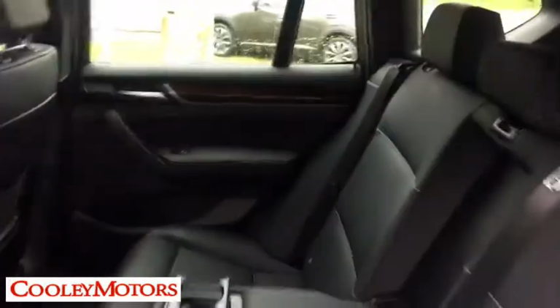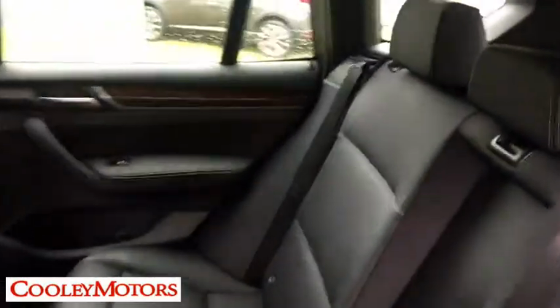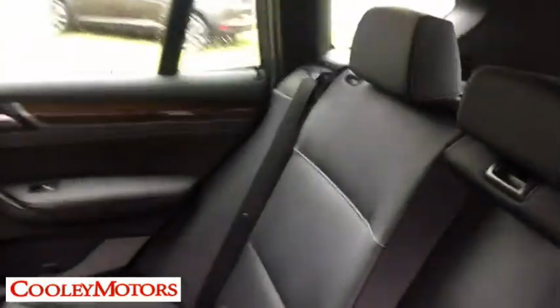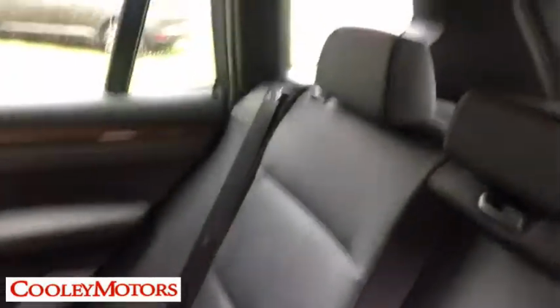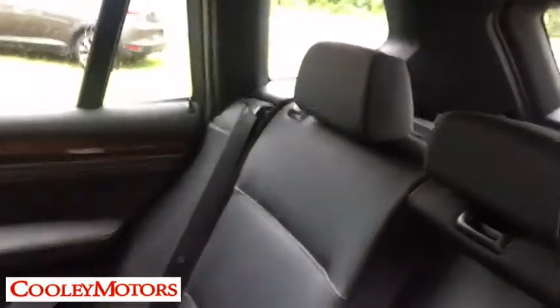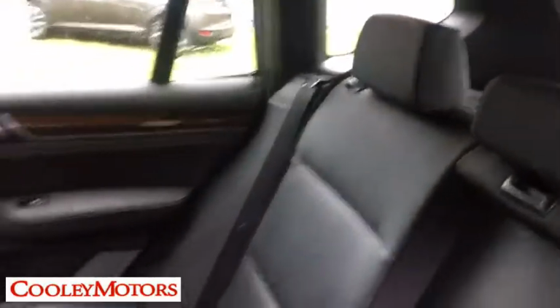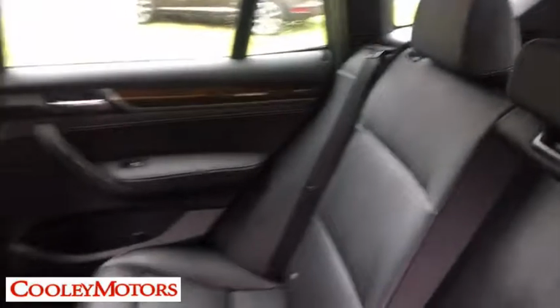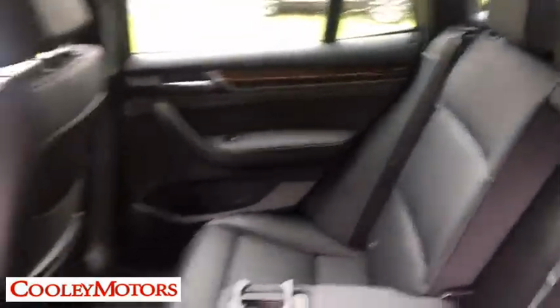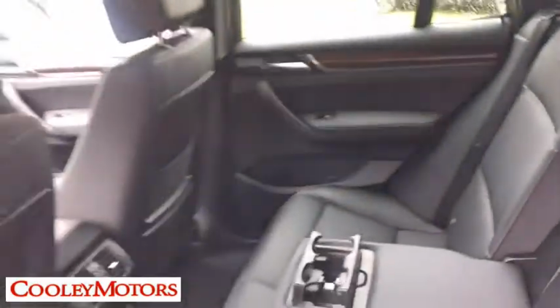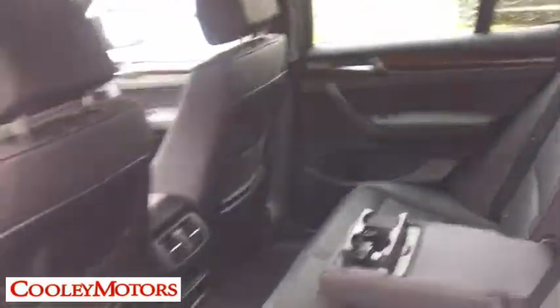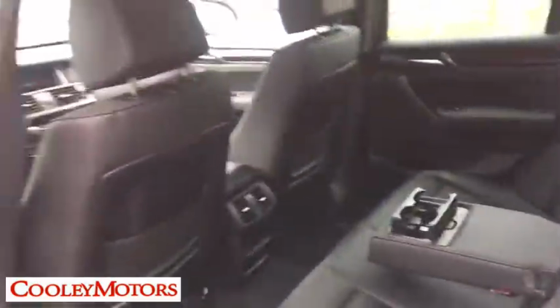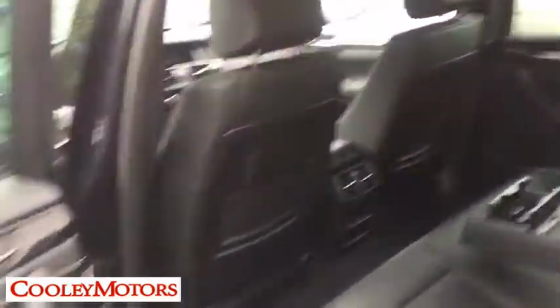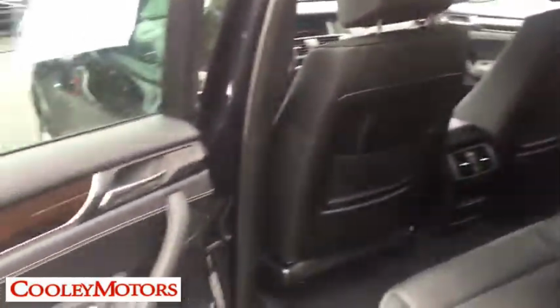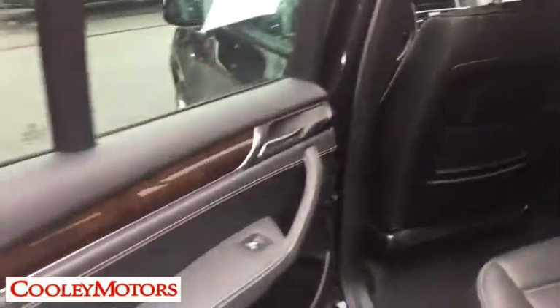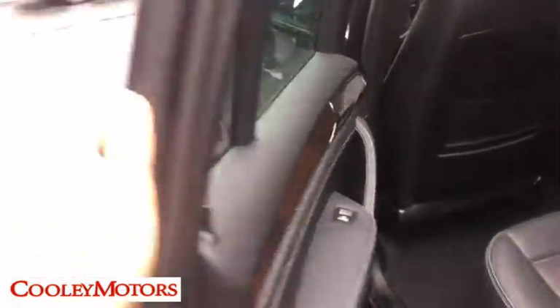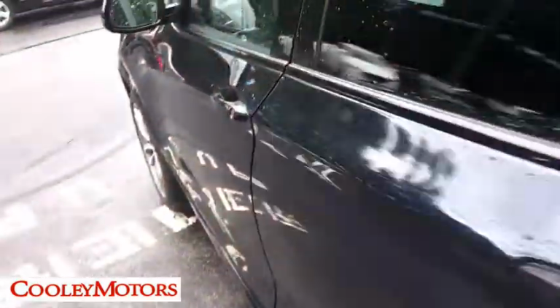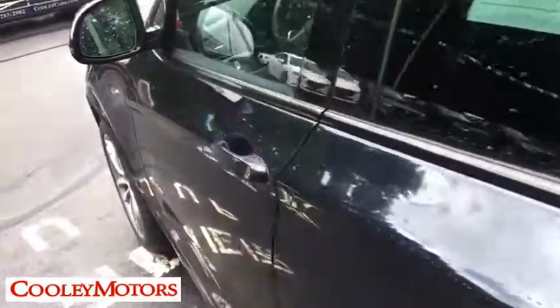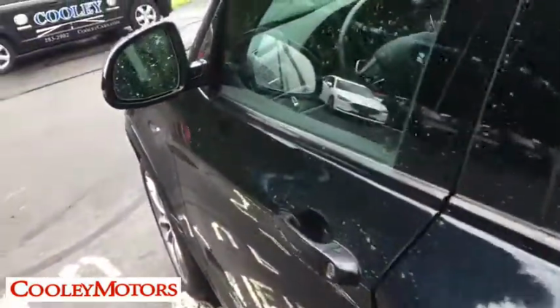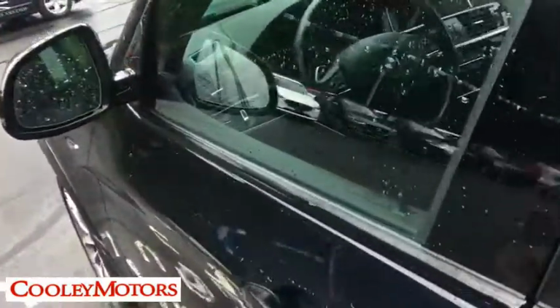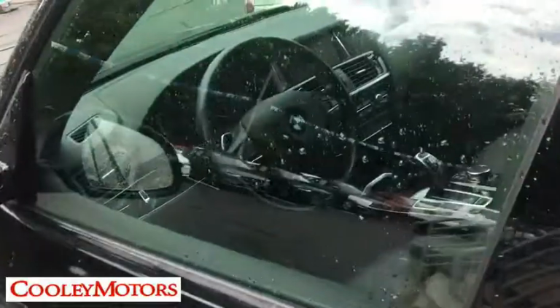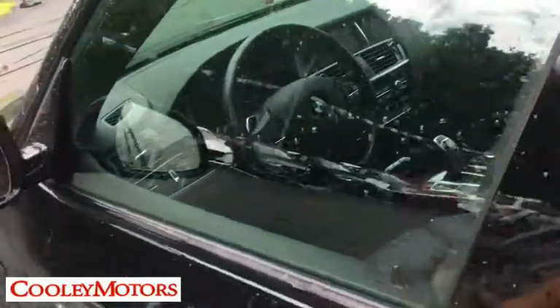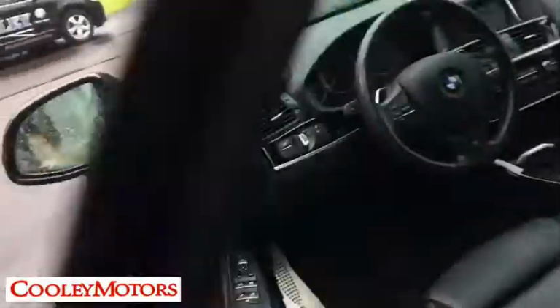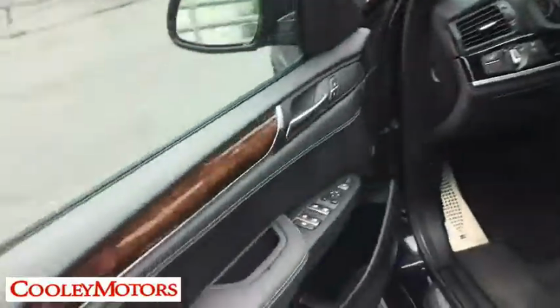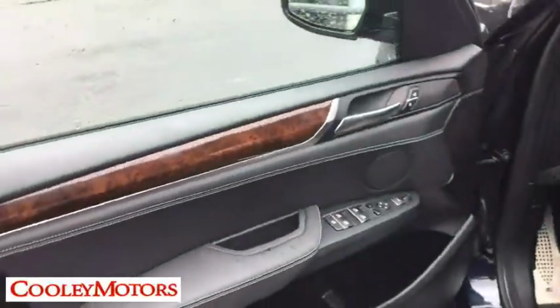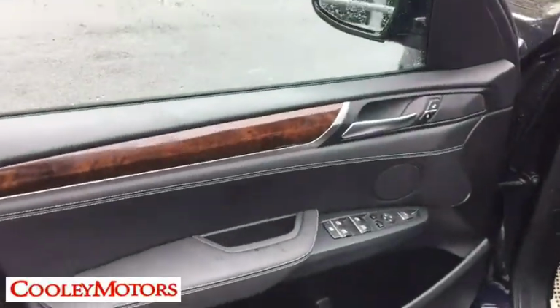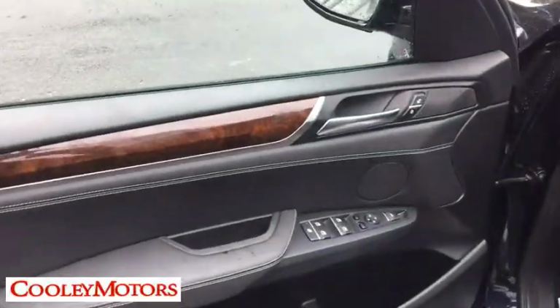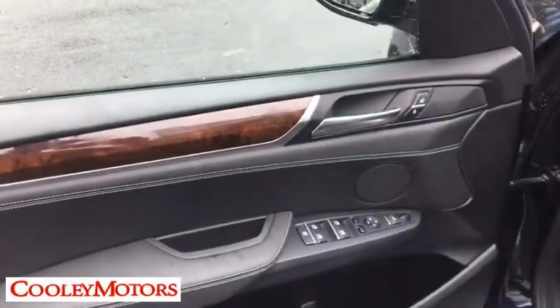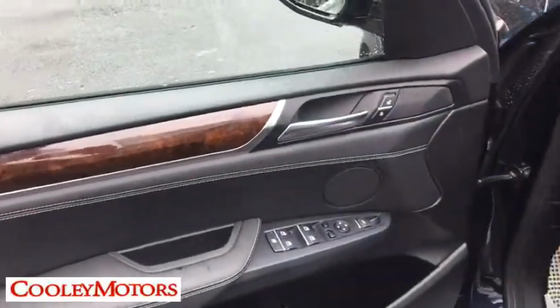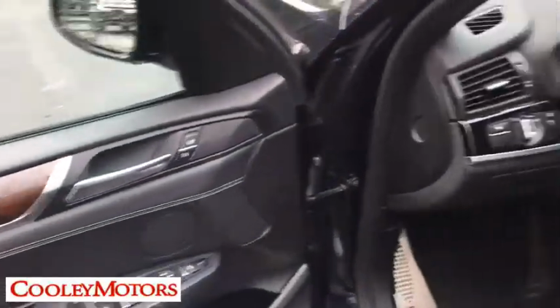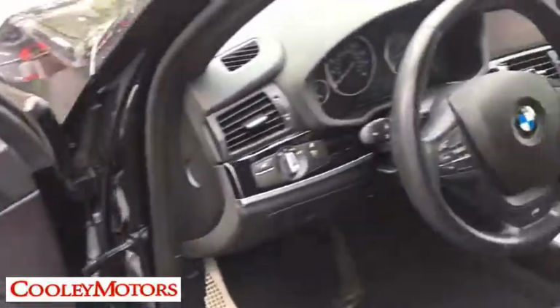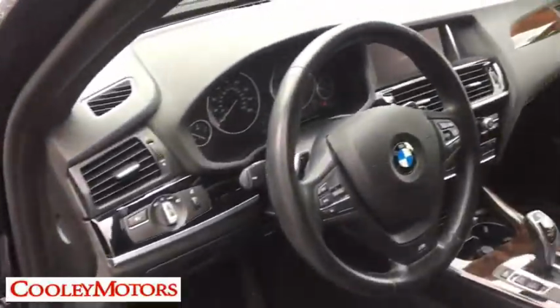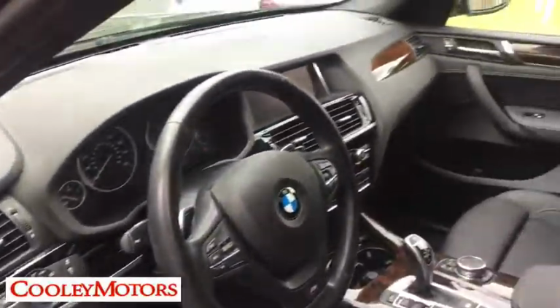Here are some of this vehicle's great options: power passenger seat, power liftgate, traction control, dual airbags, leather-wrapped steering wheel, power steering, four-wheel disc brakes, and universal garage door opener.